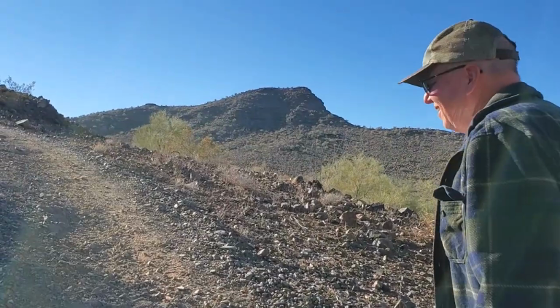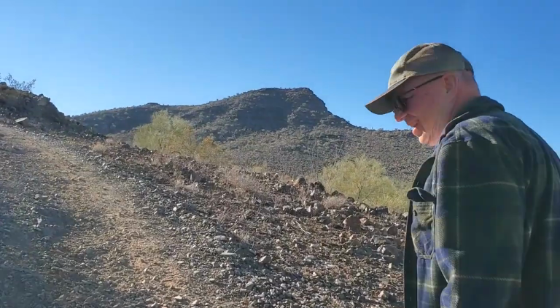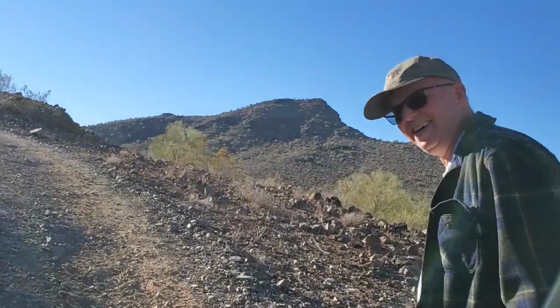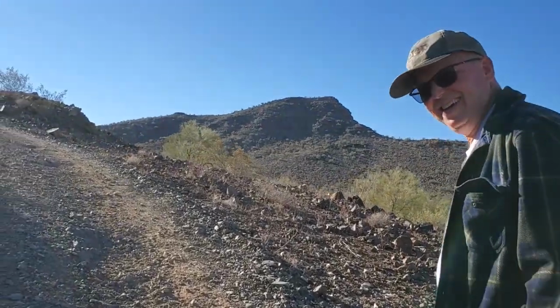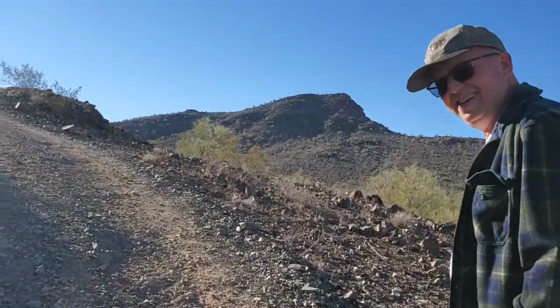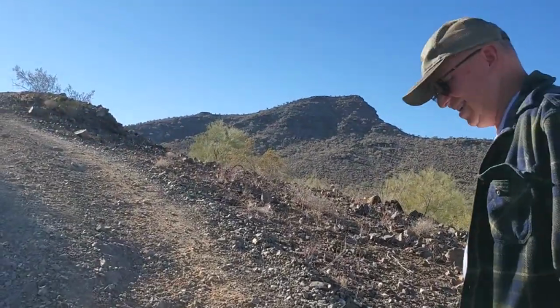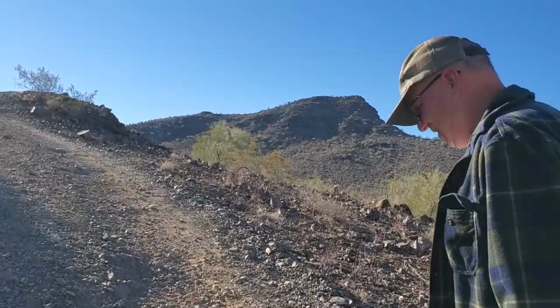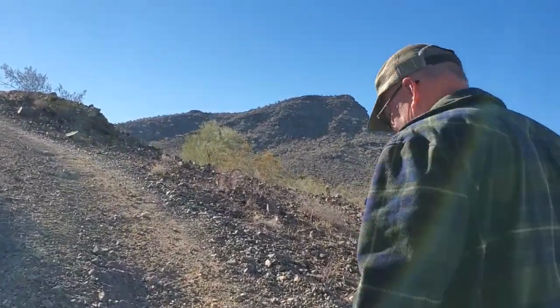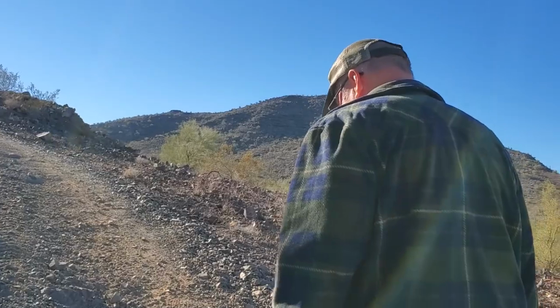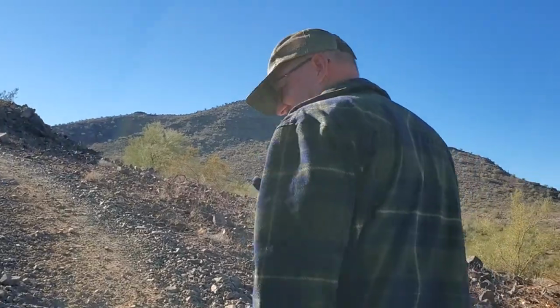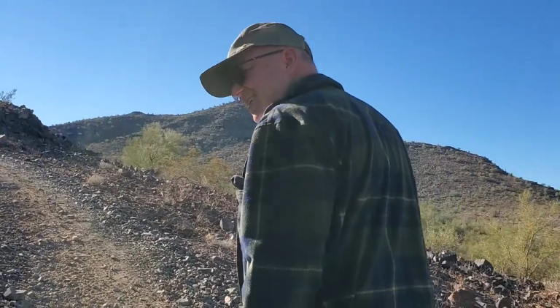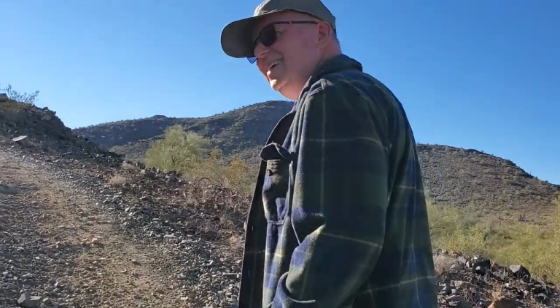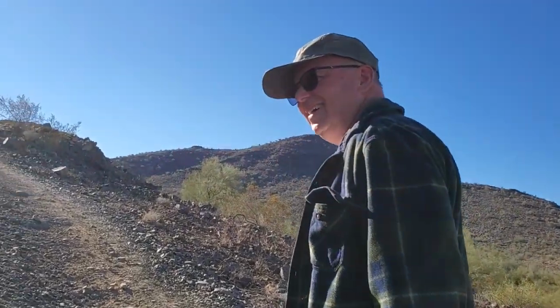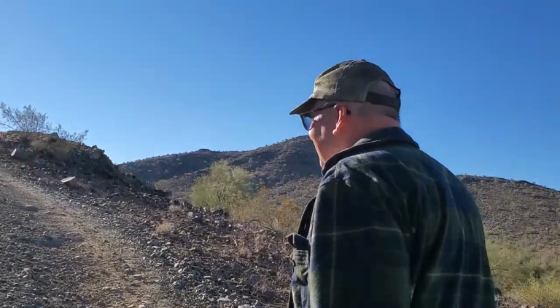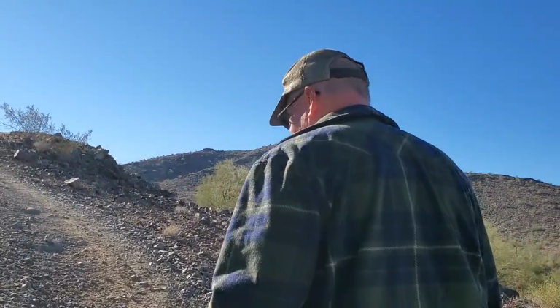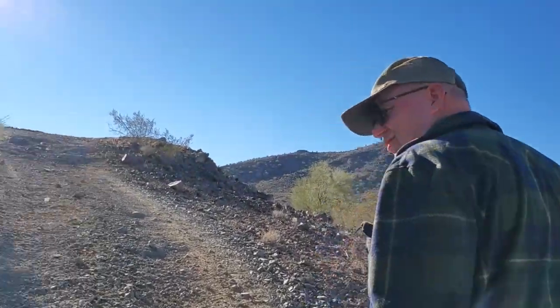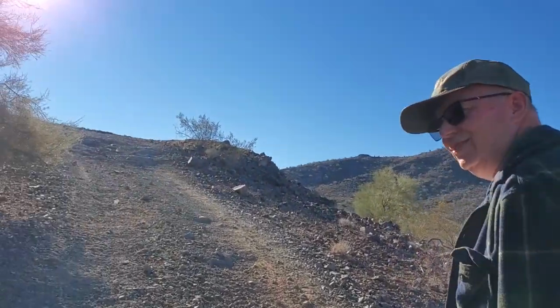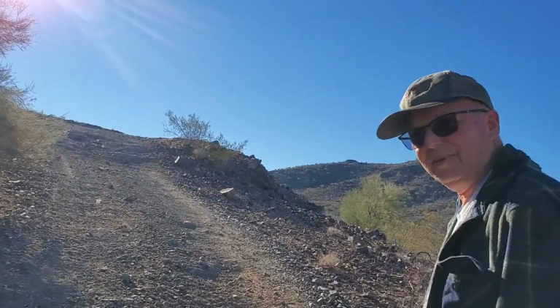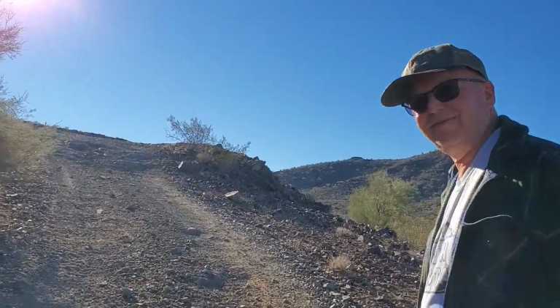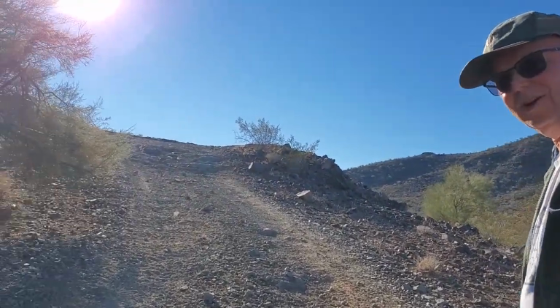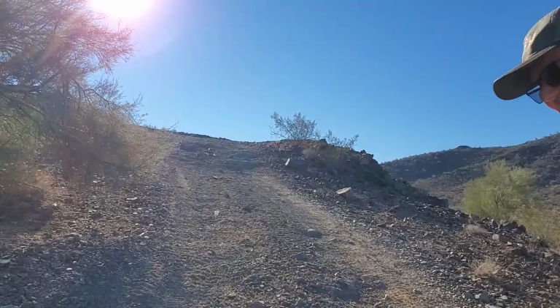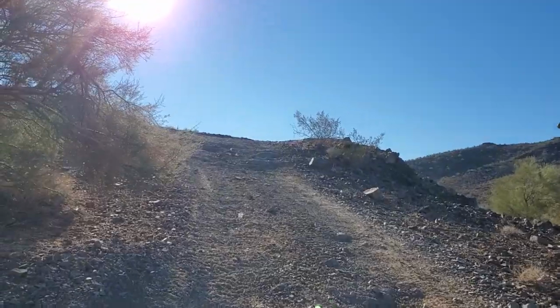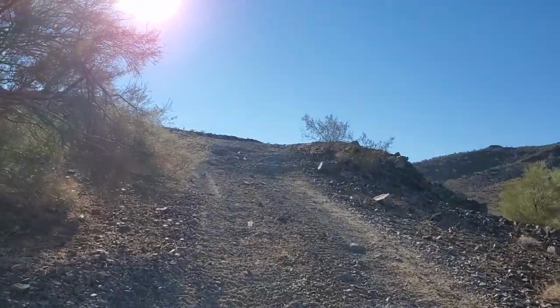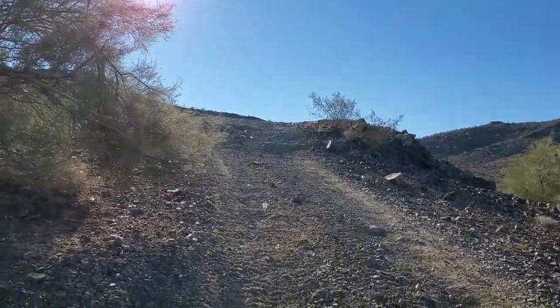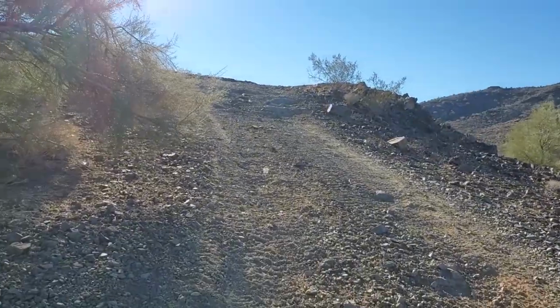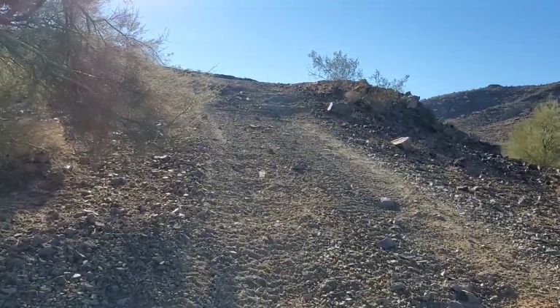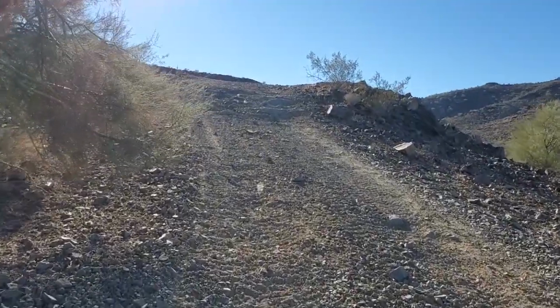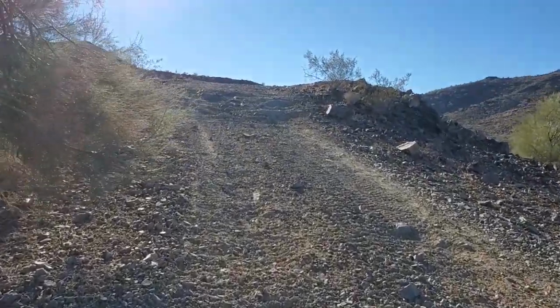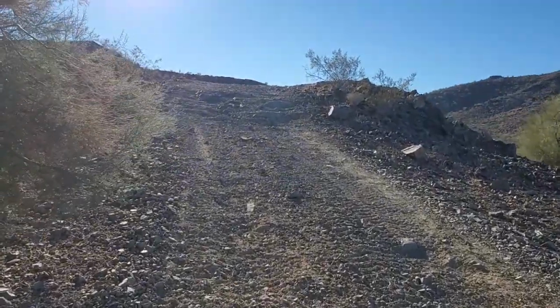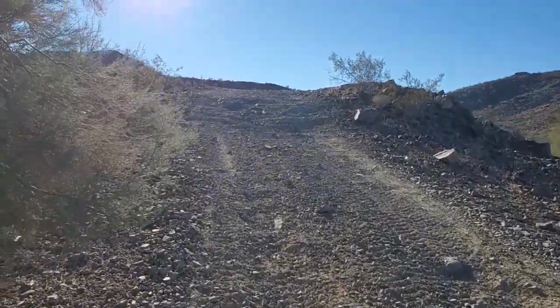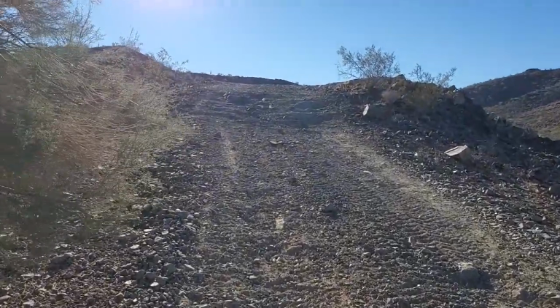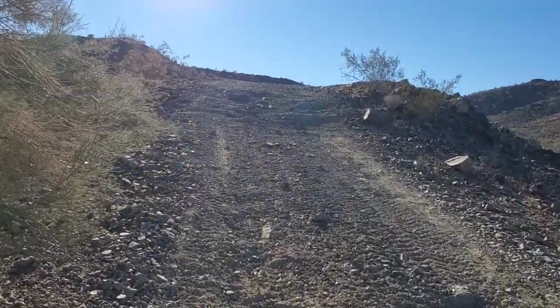We're on our way up to the Gold Nugget Mine. We're trying to use that as a freight from going up this hill. It's steep for sure.